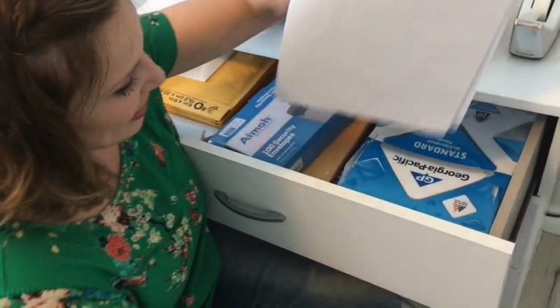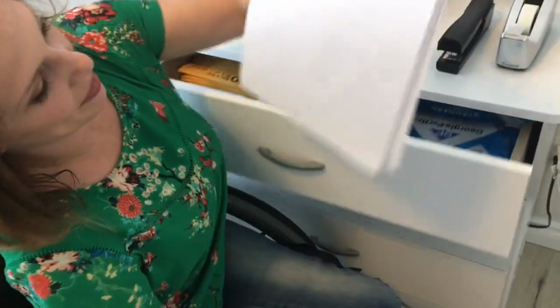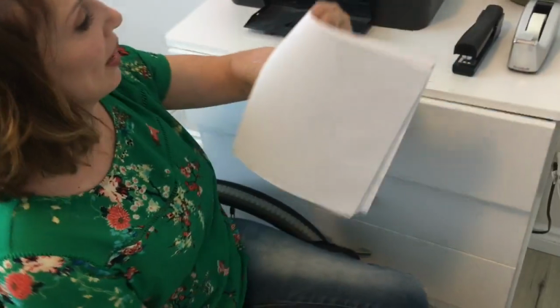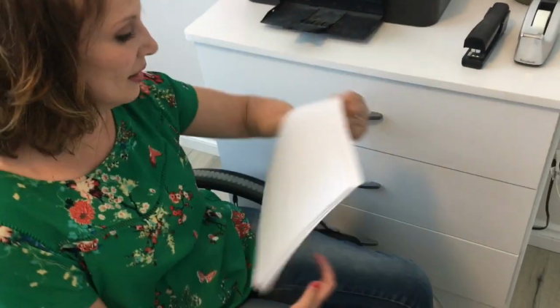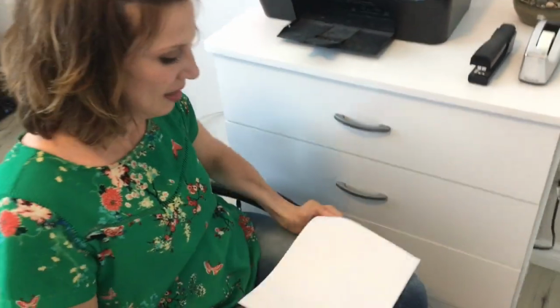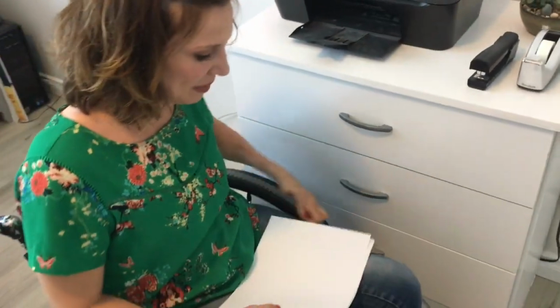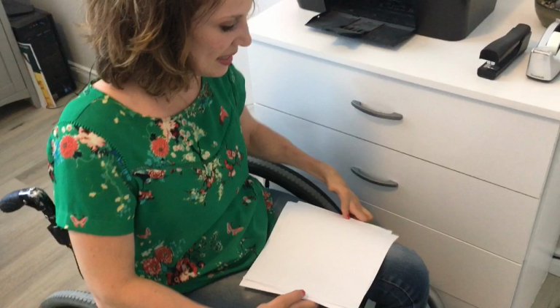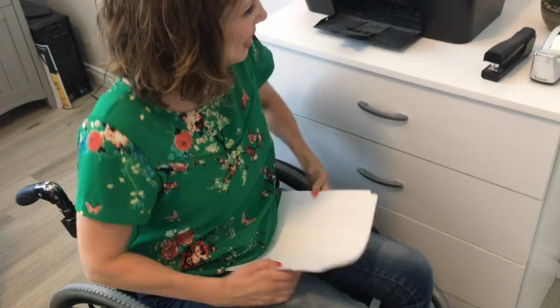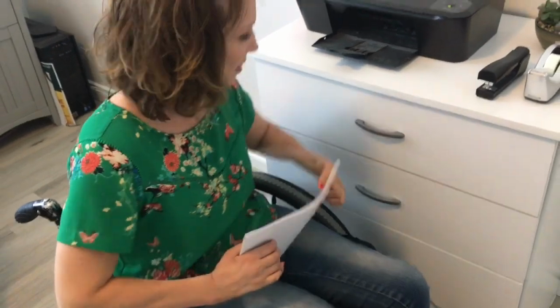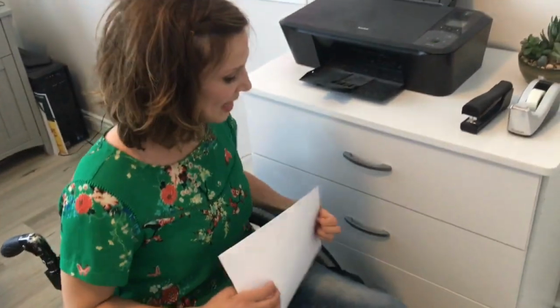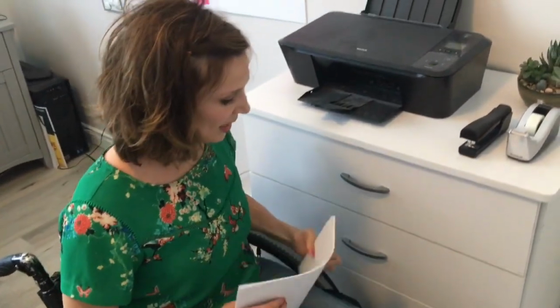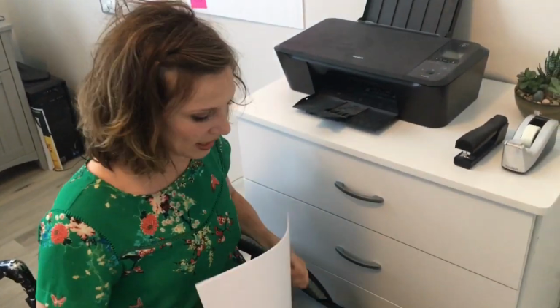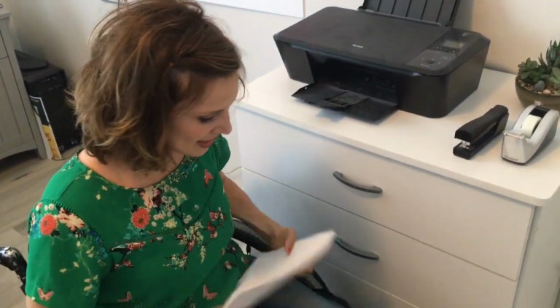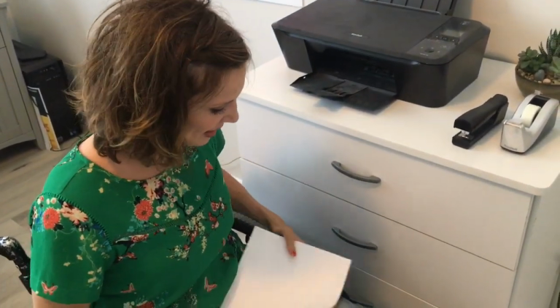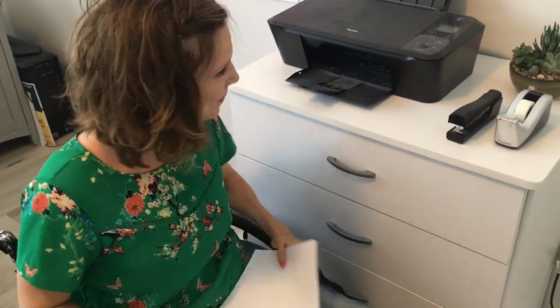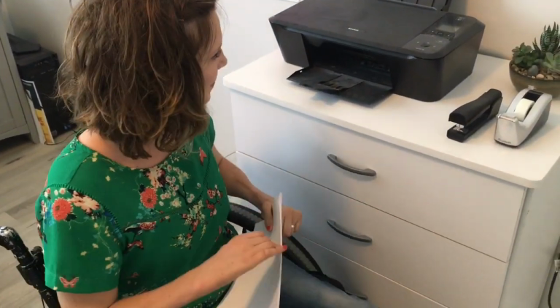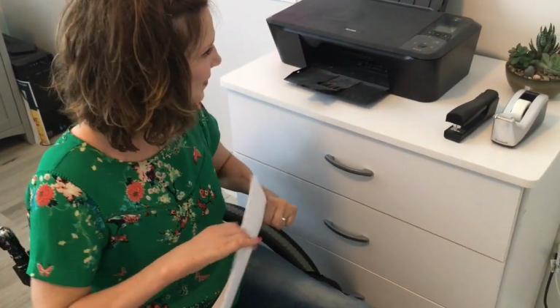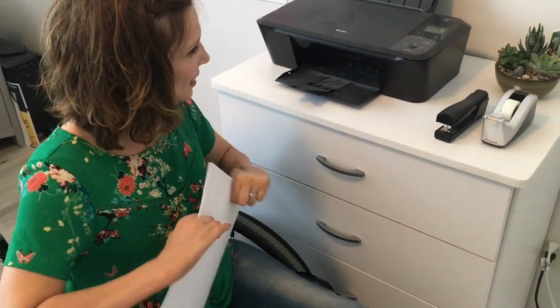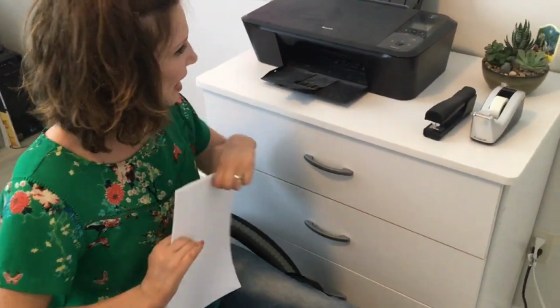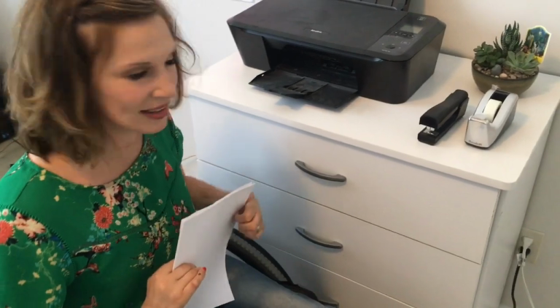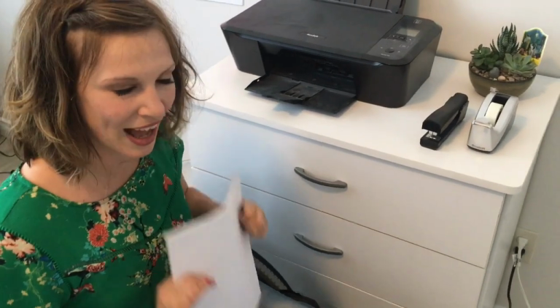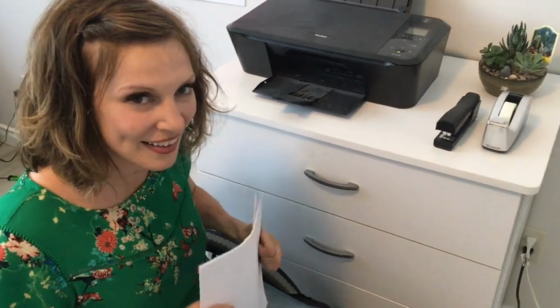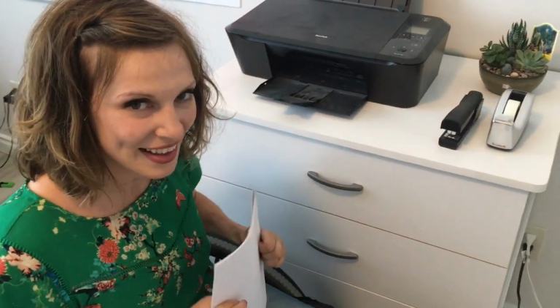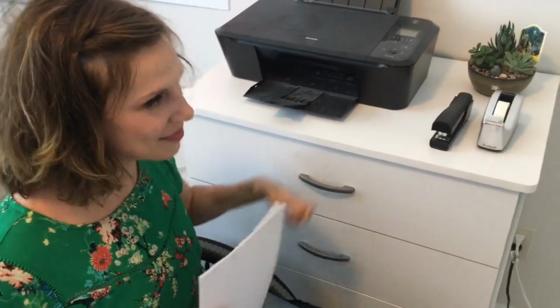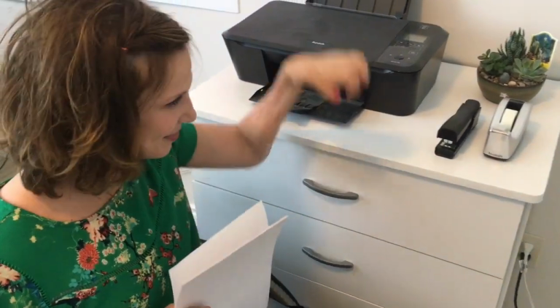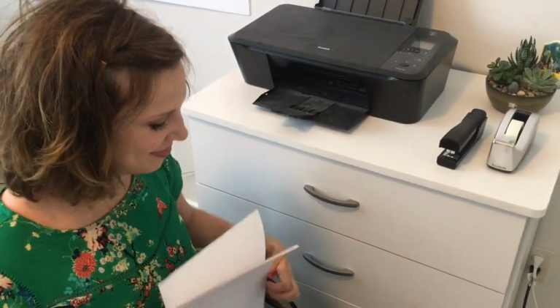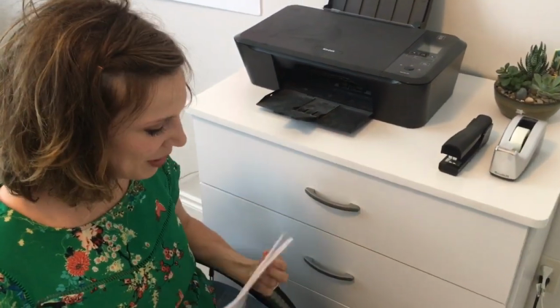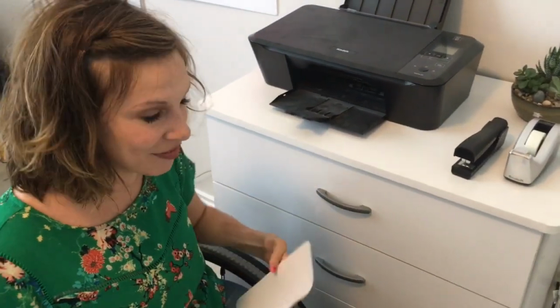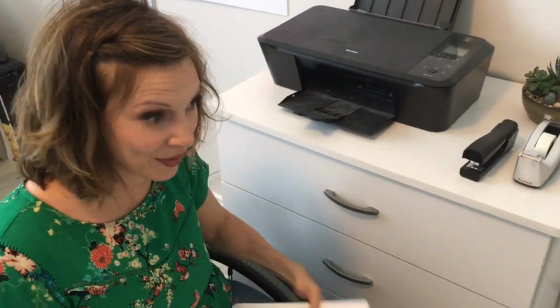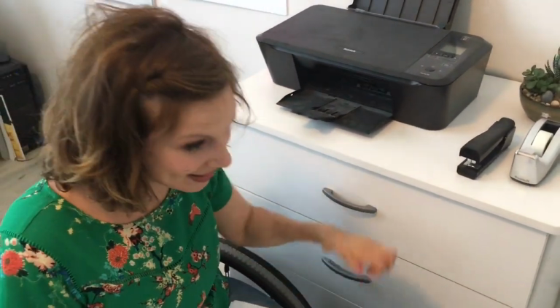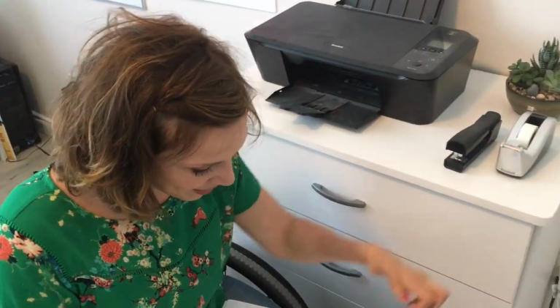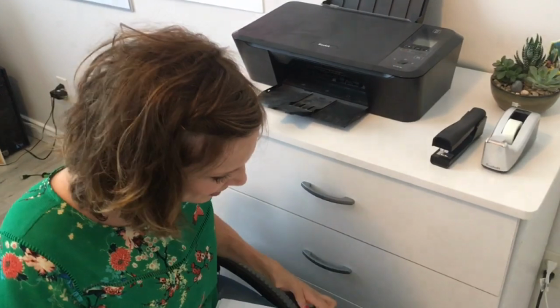We got some paper in there. Pick up a little stack. It's actually kind of tricky — not like anything is higher than normal or farther away, like out of my reach.